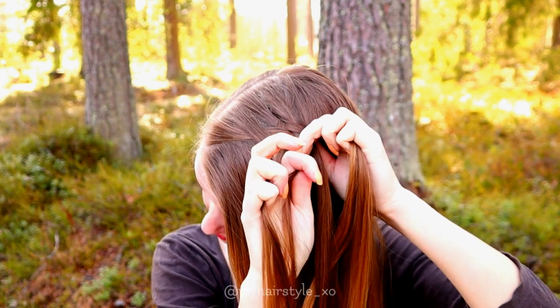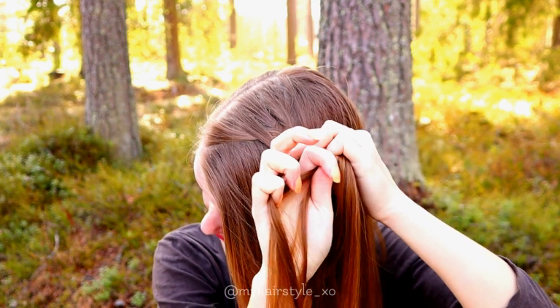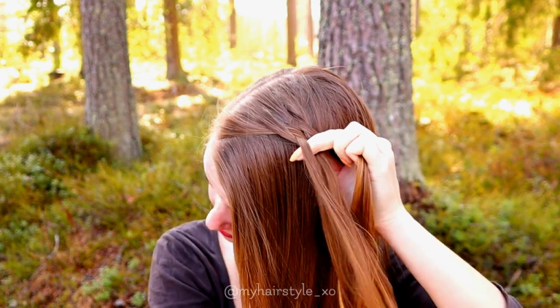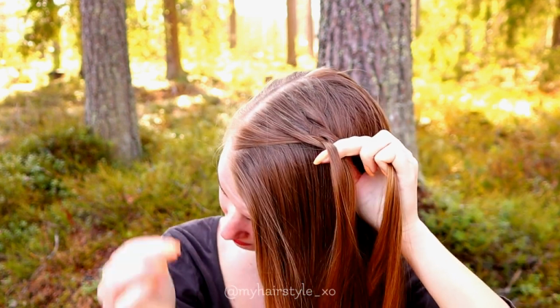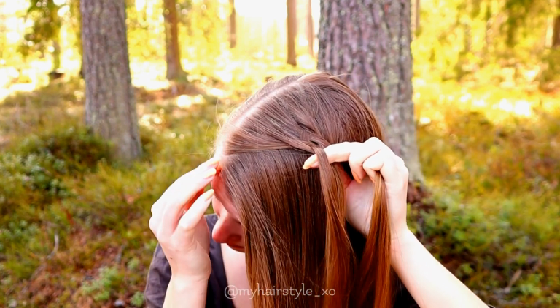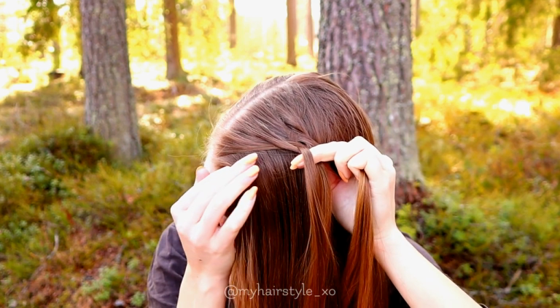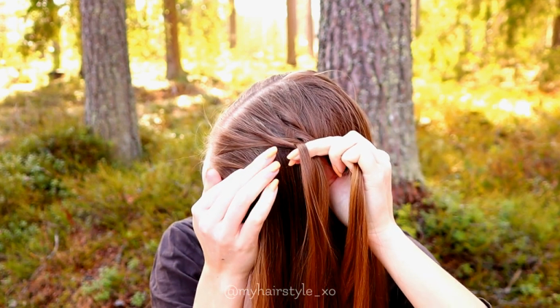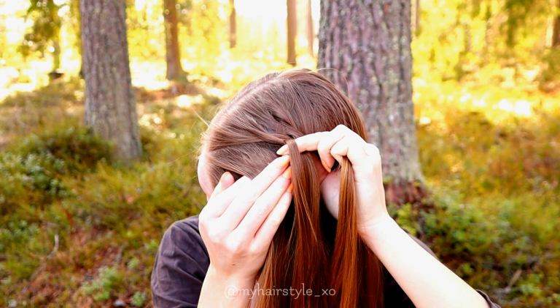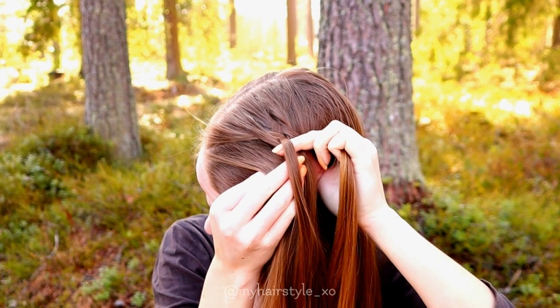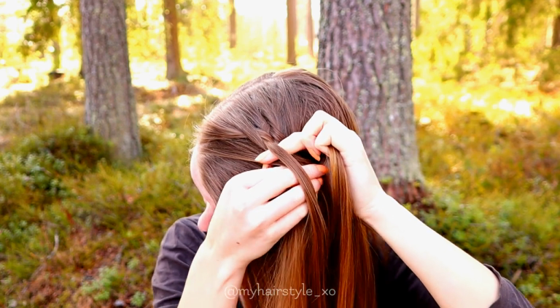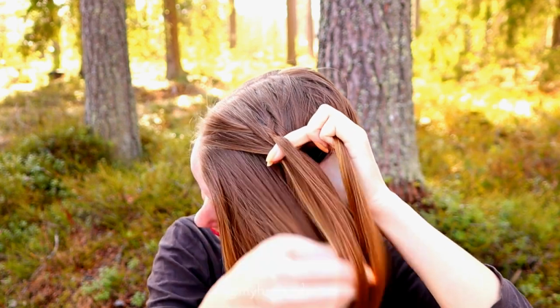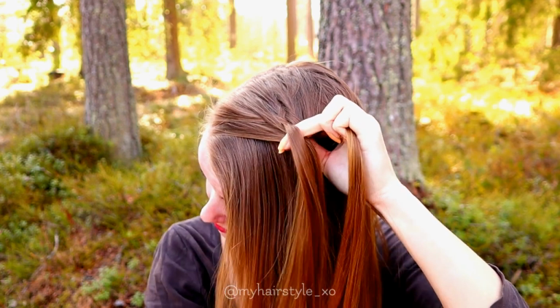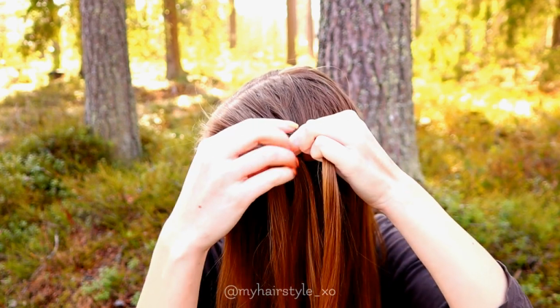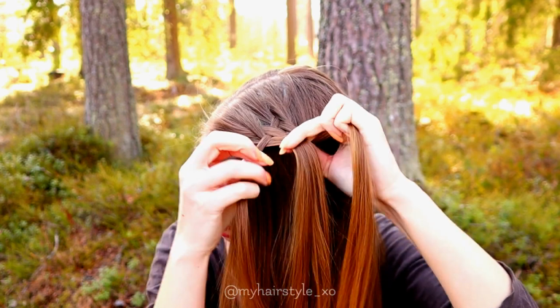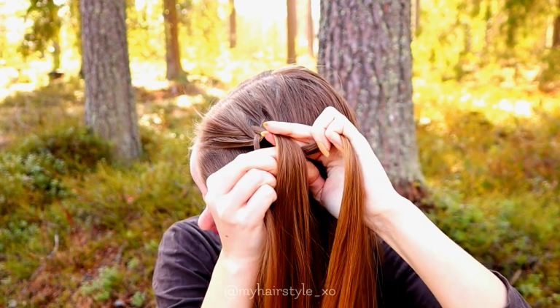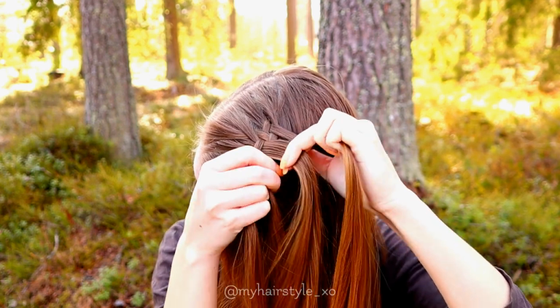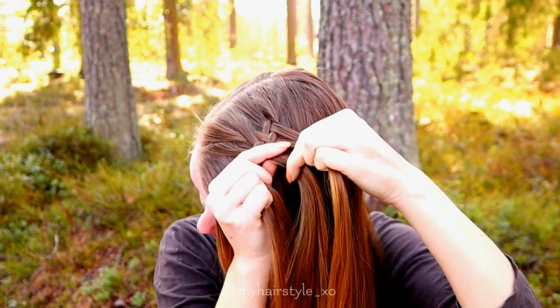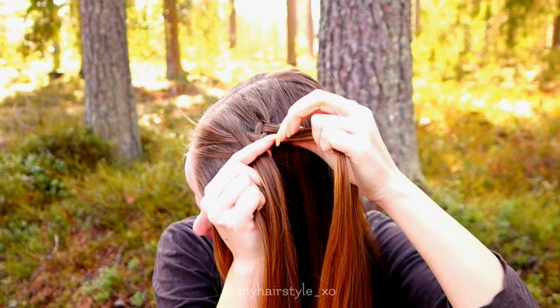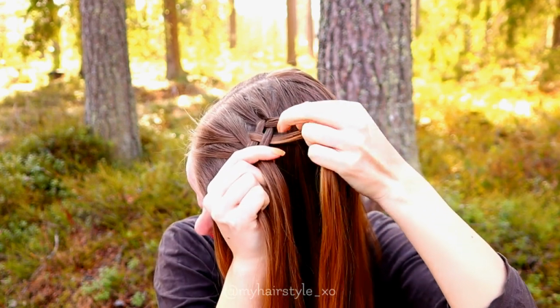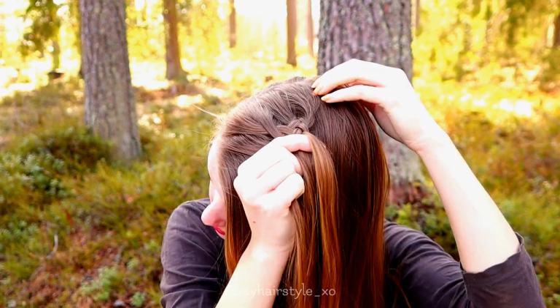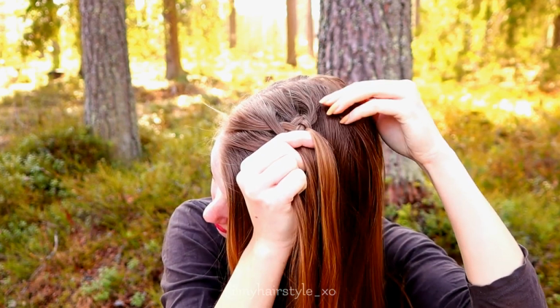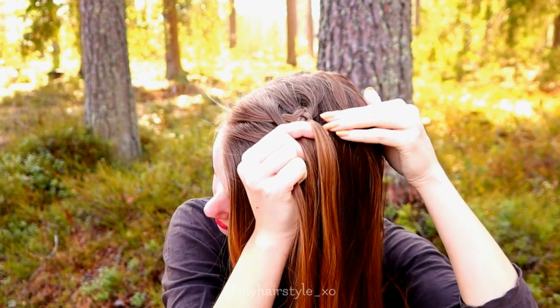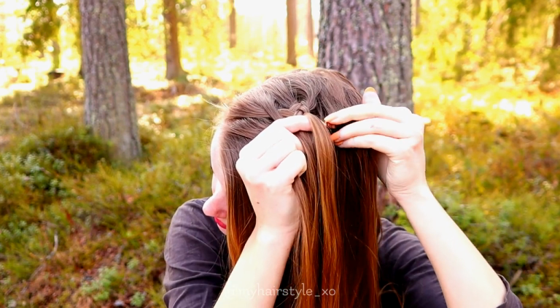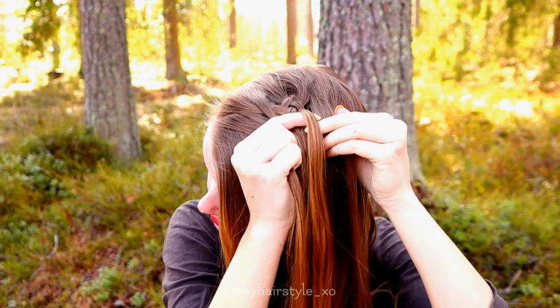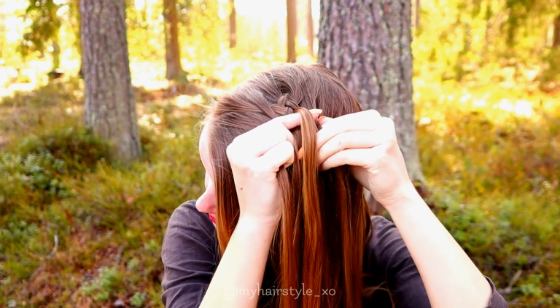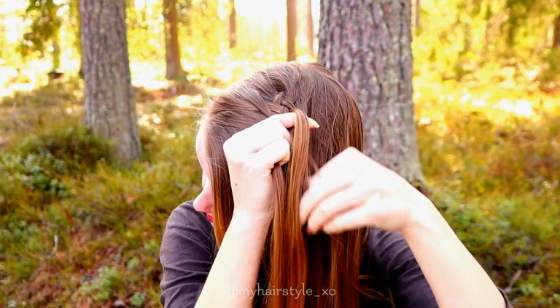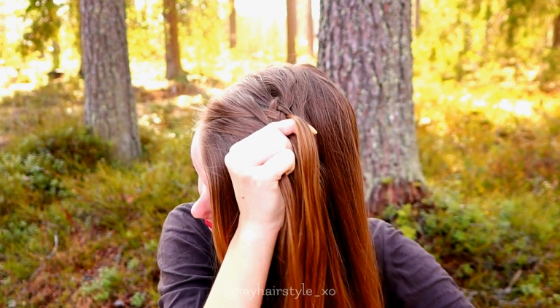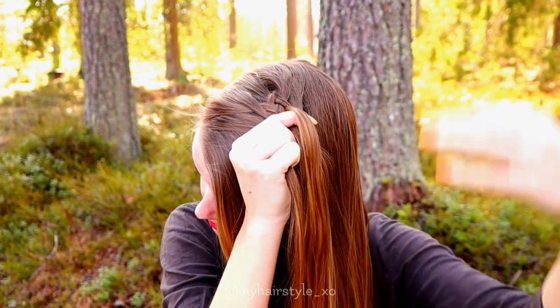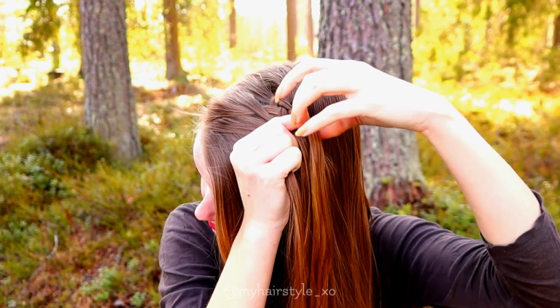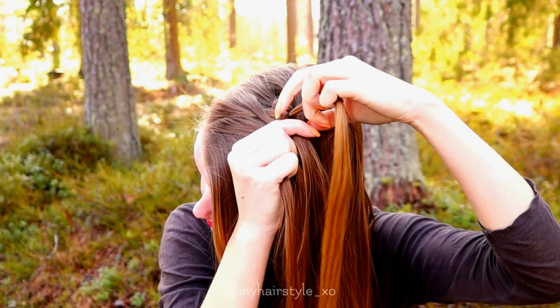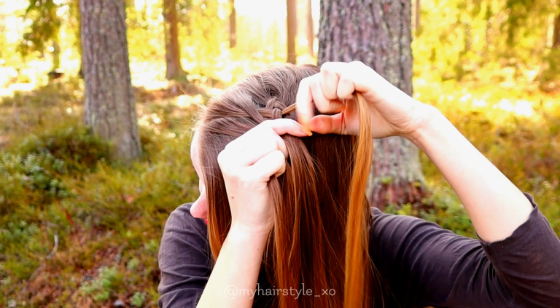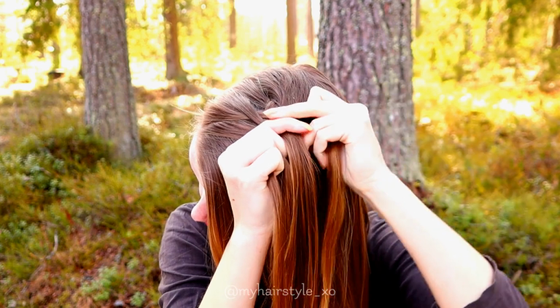Left under. Now I start to add hair, then I move the strand over. Right under, add hair and over.